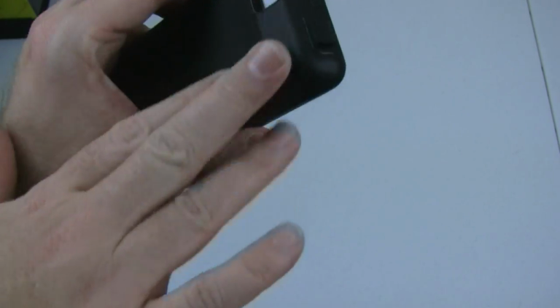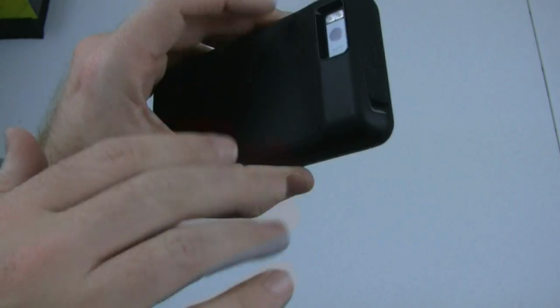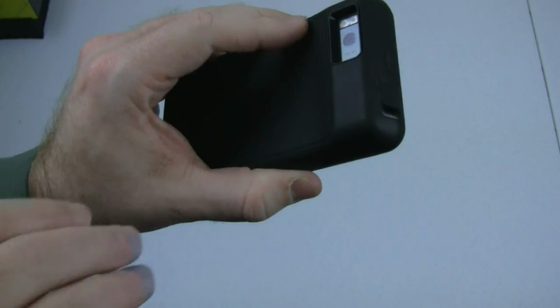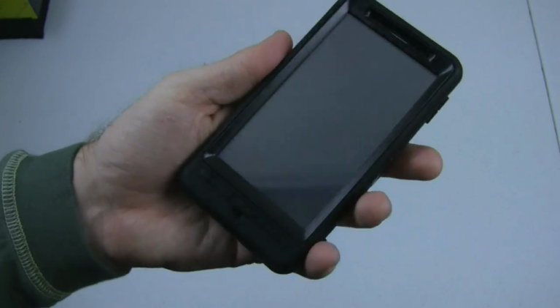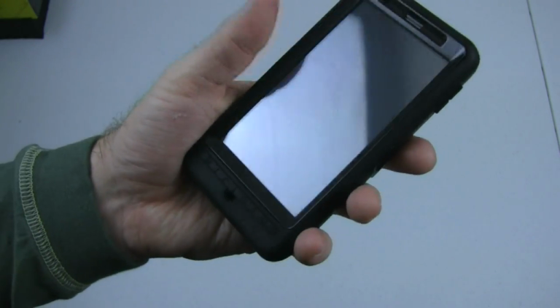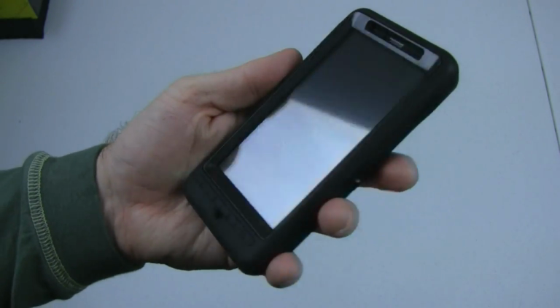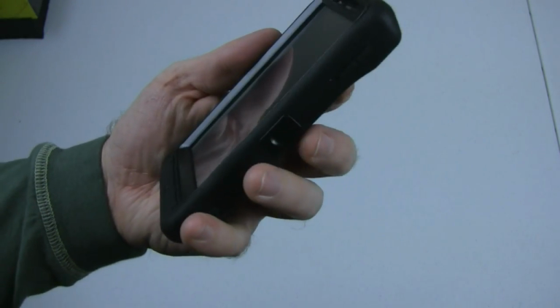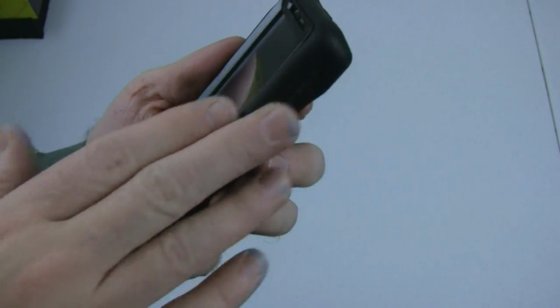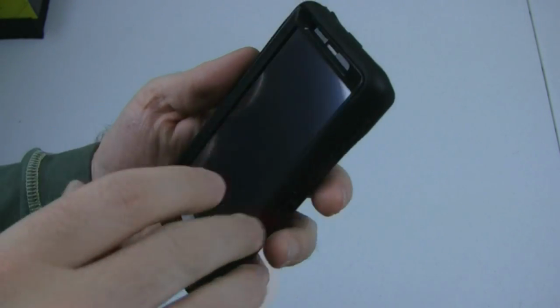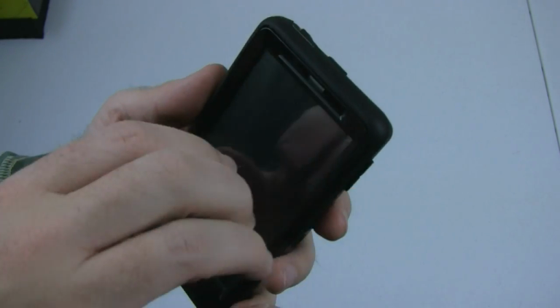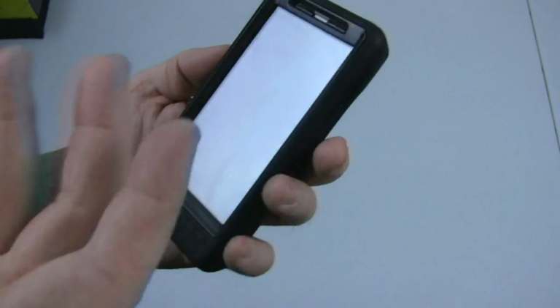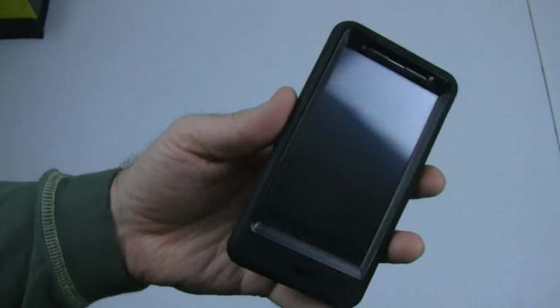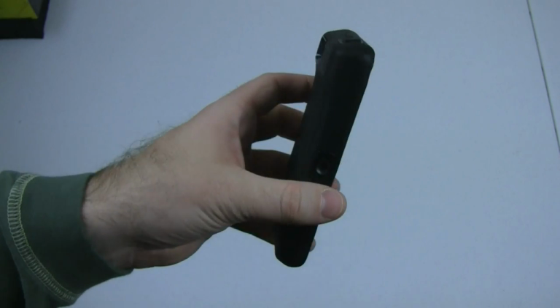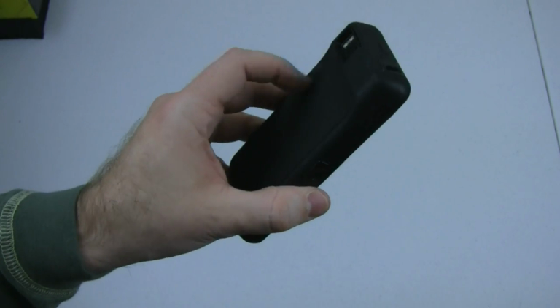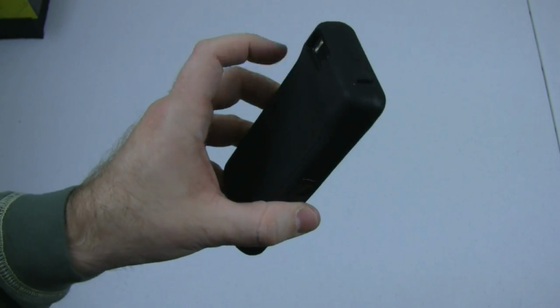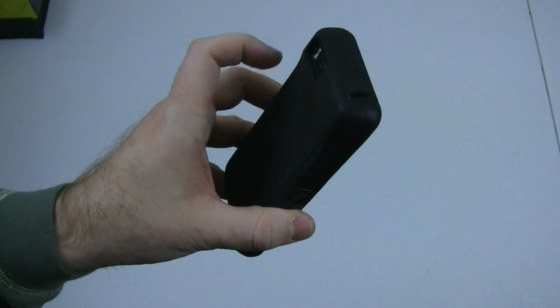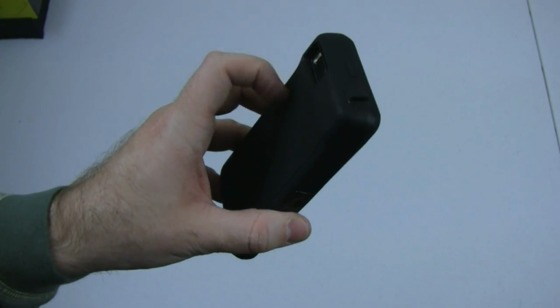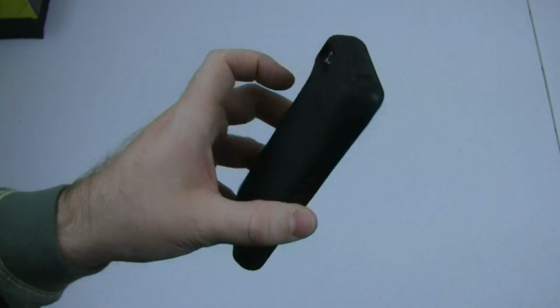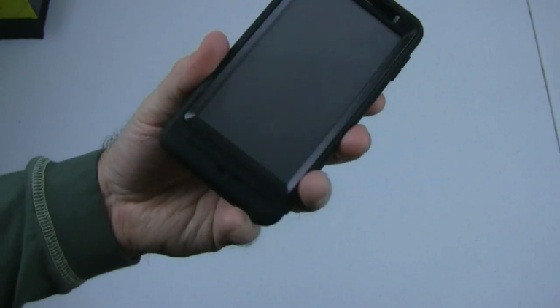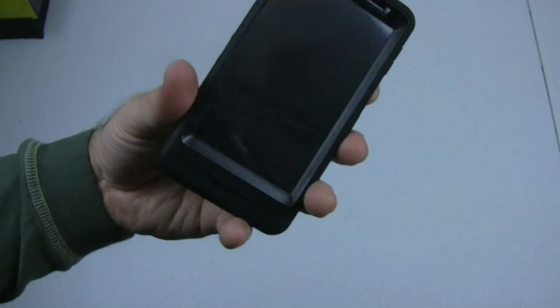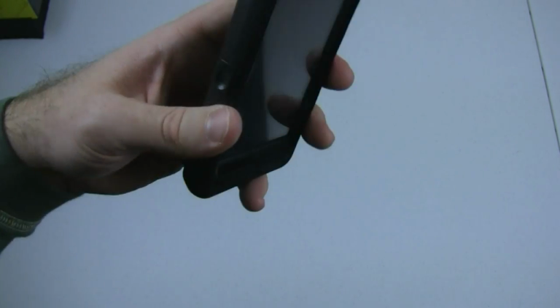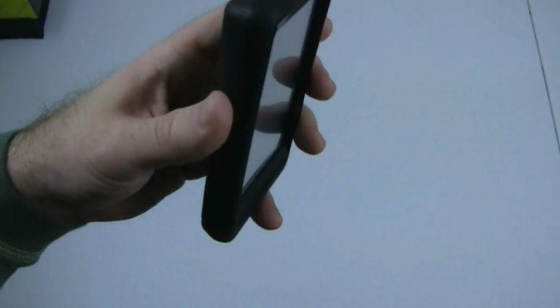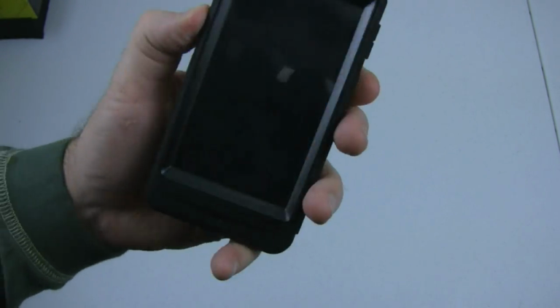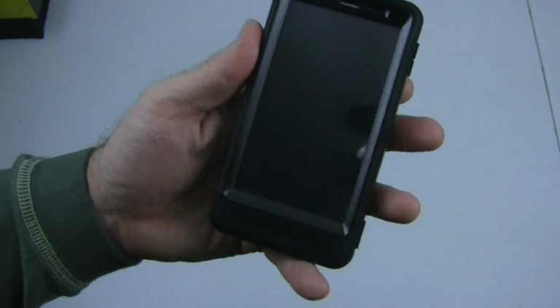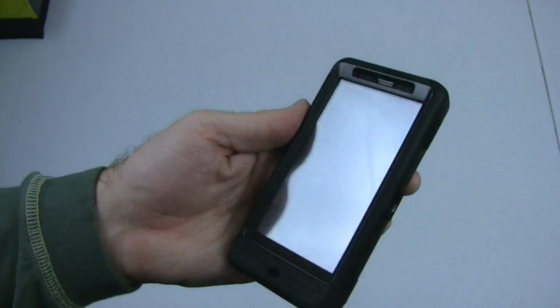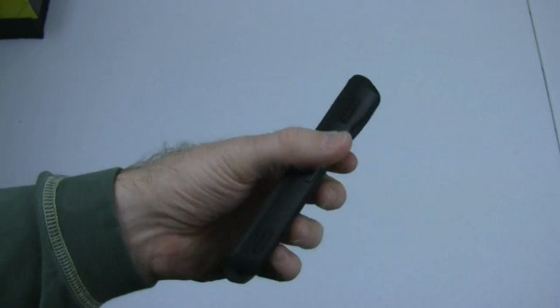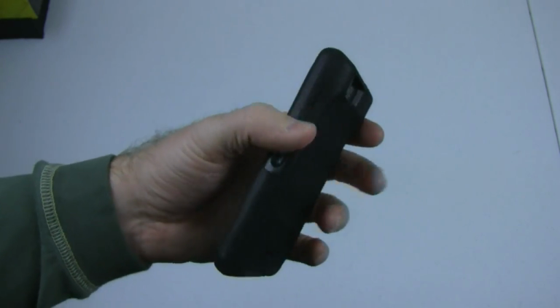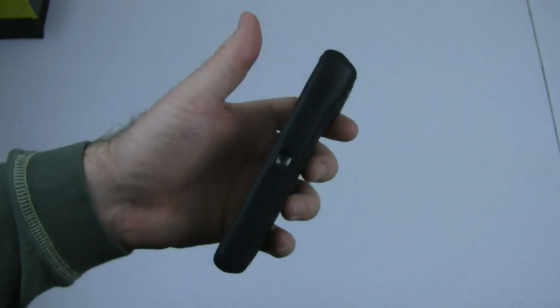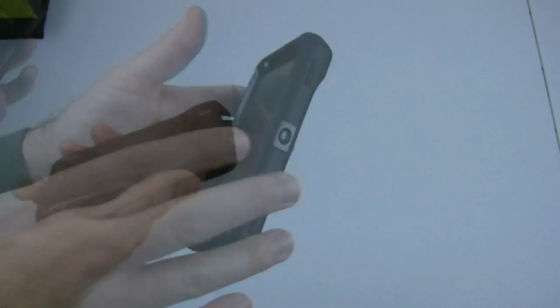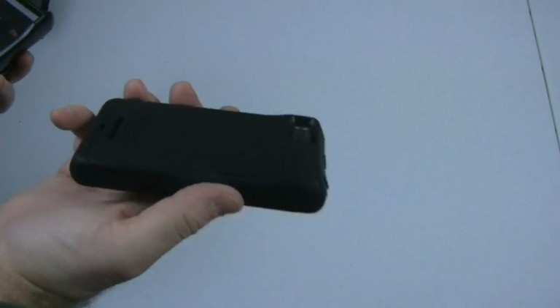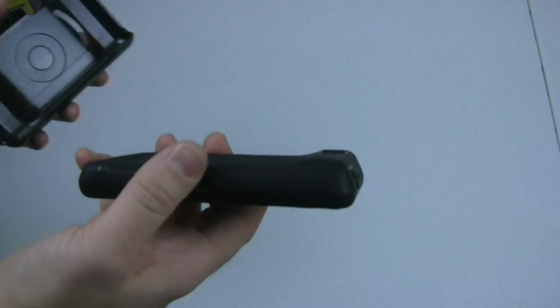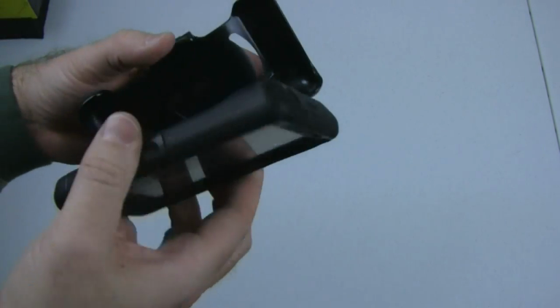The outside silicone shell is definitely not what I'm used to. Because I've been using the device and it's a rubberized plastic — this is just silicone. However, I do get the distinct impression that it is significantly protected at this point. Let's see how this works in the holster.